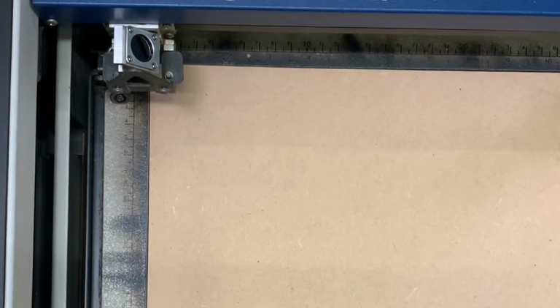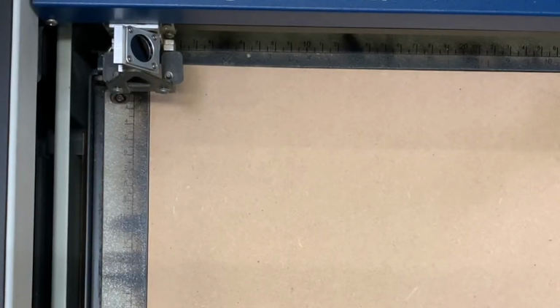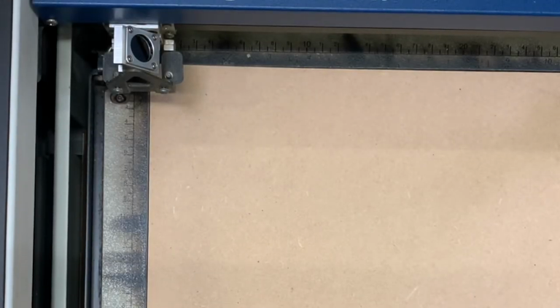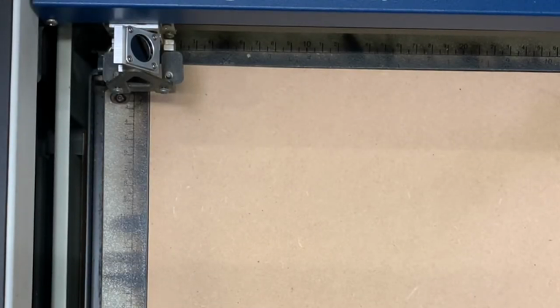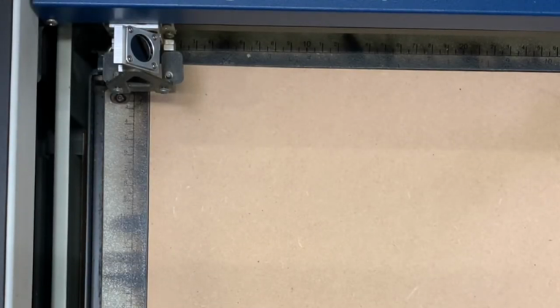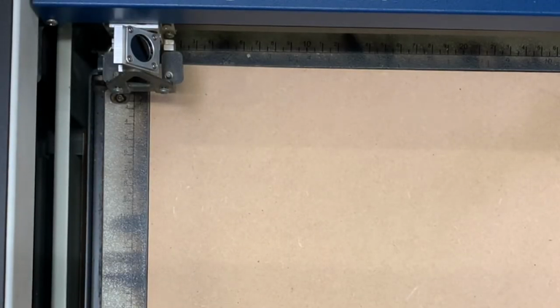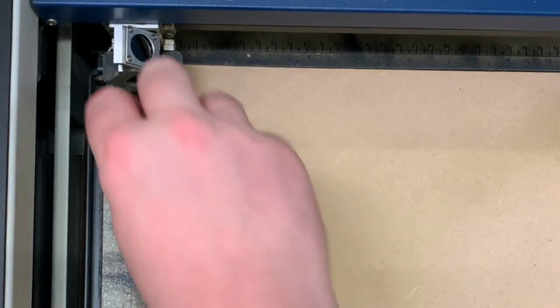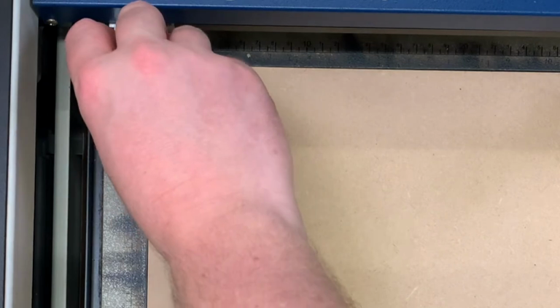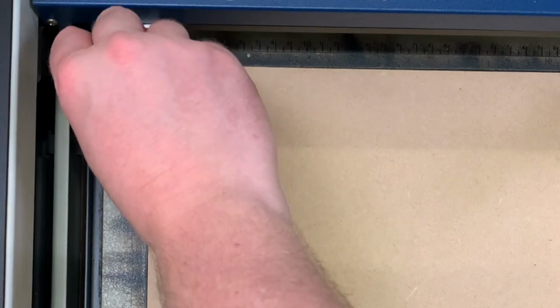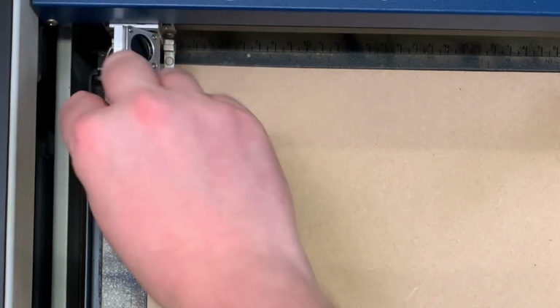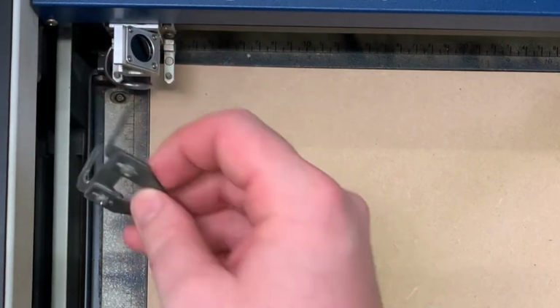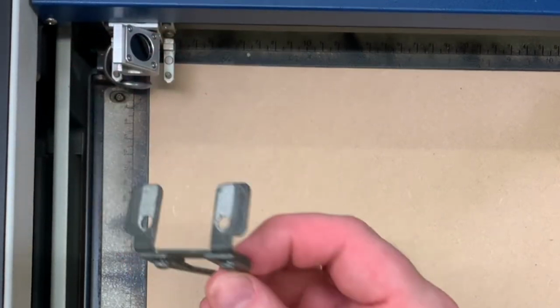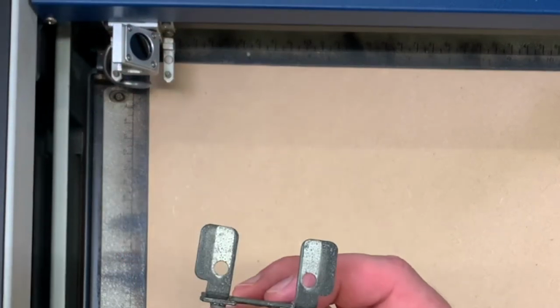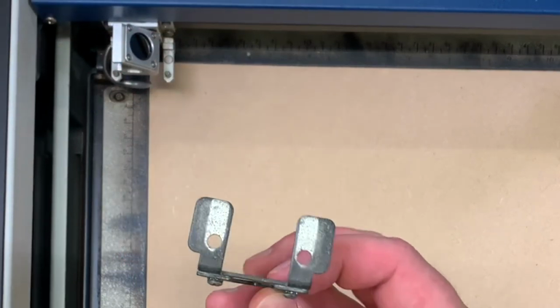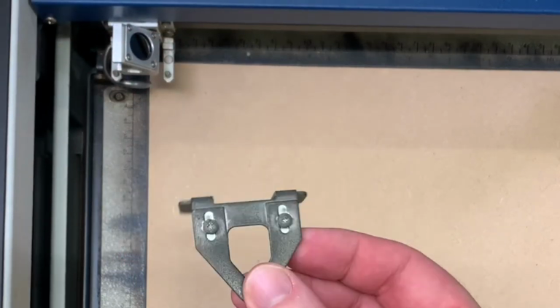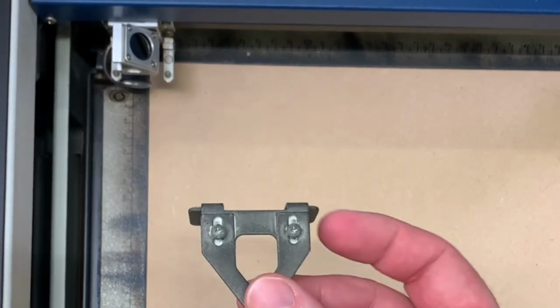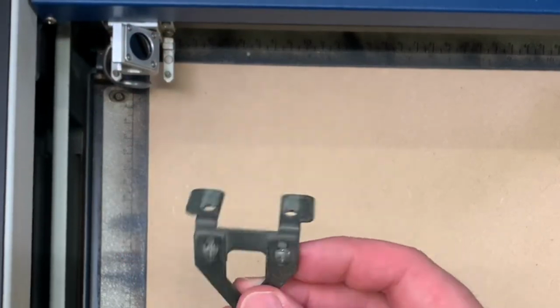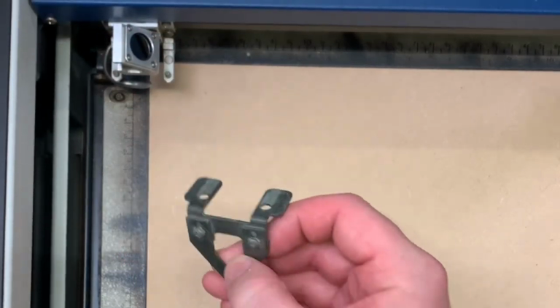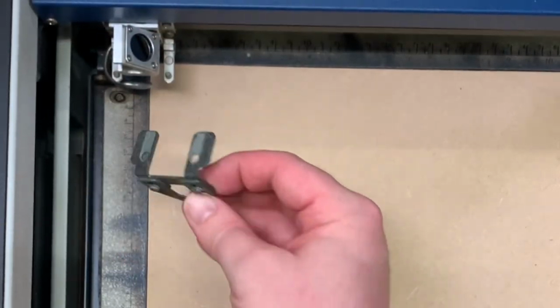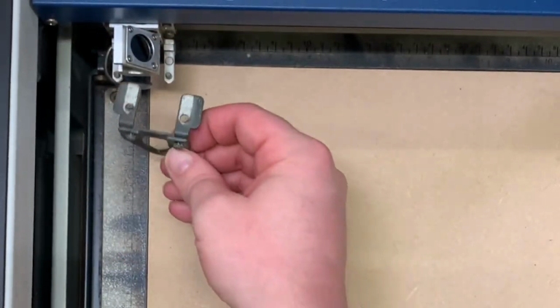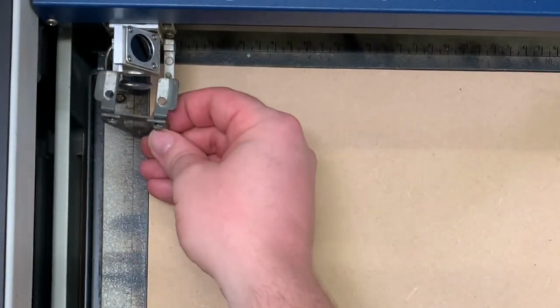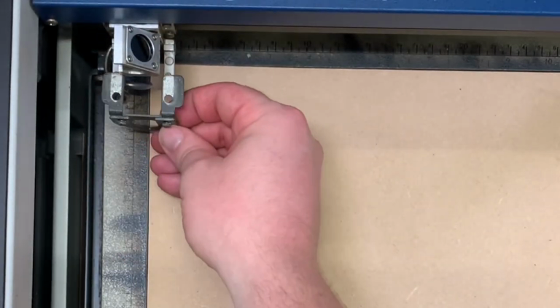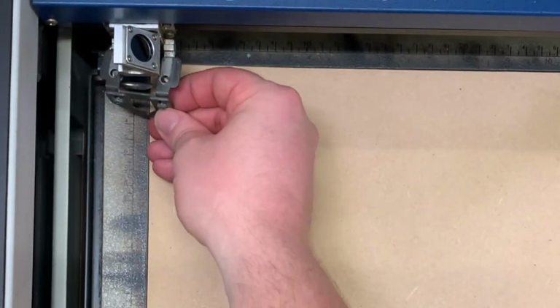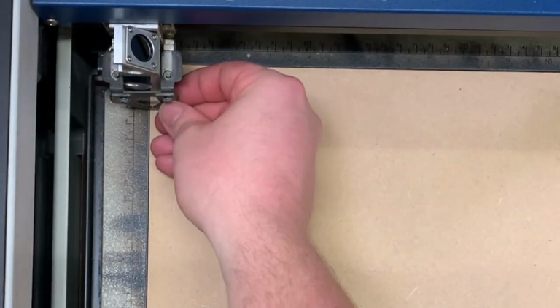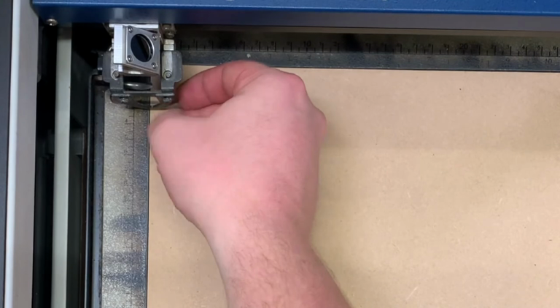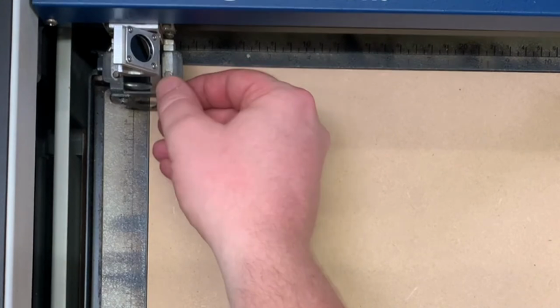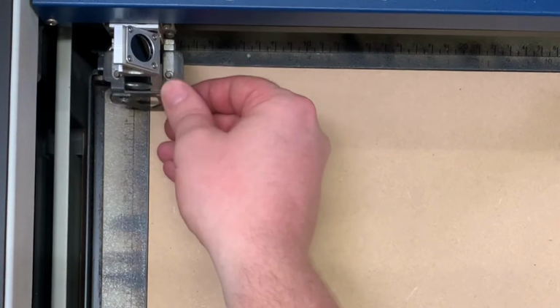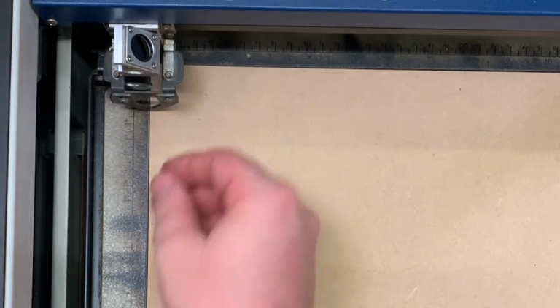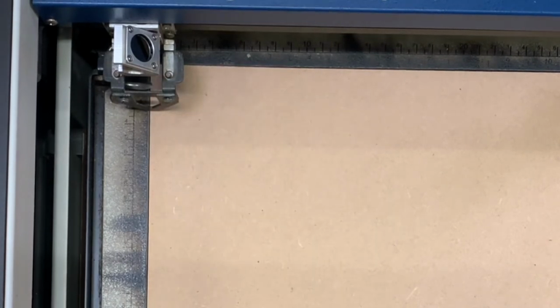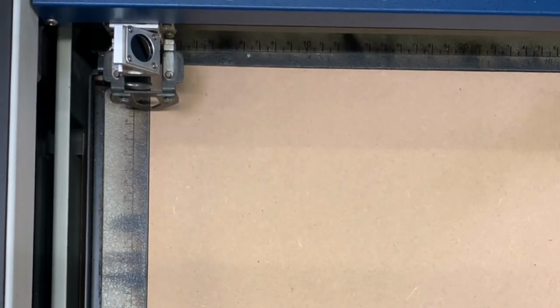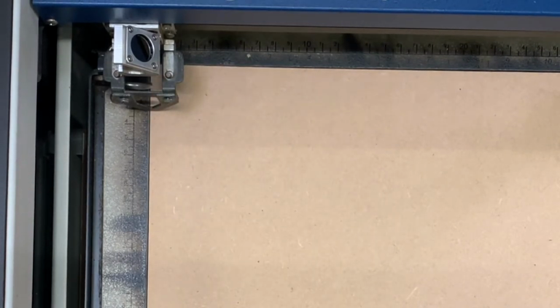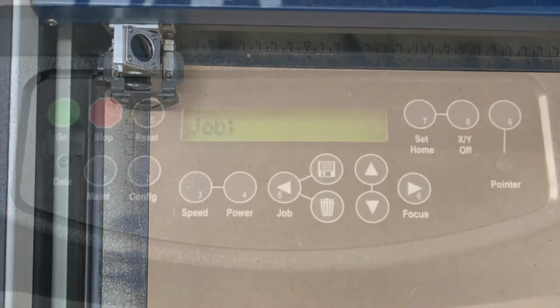Locate the height guide which should be attached to the top of the laser. Turn it over and place it upside down so the arrow is pointing down towards your material.